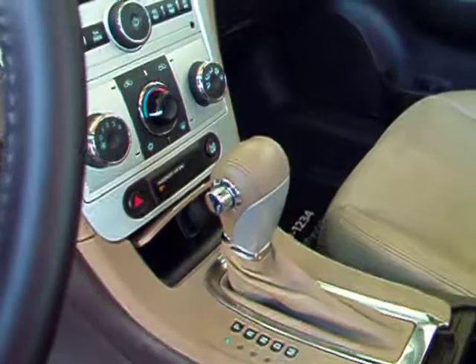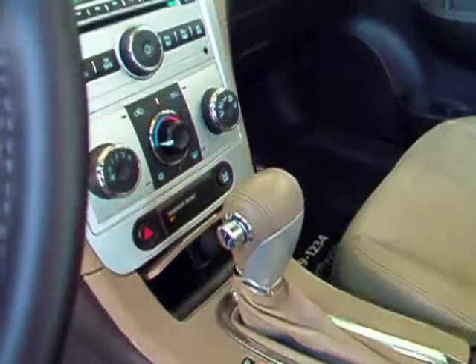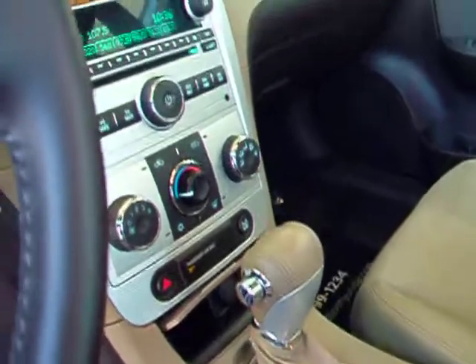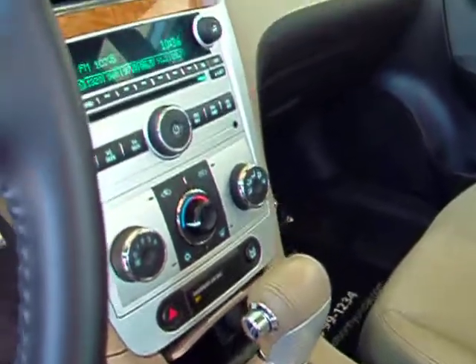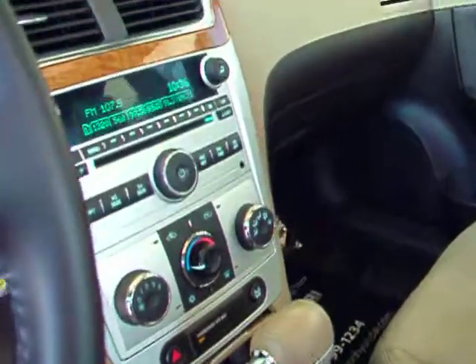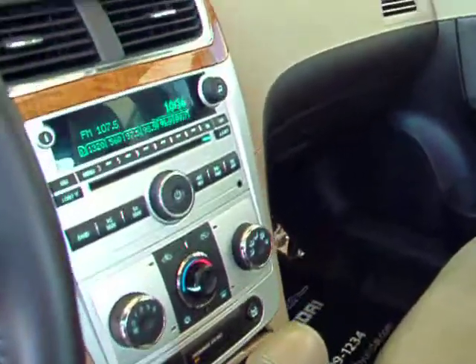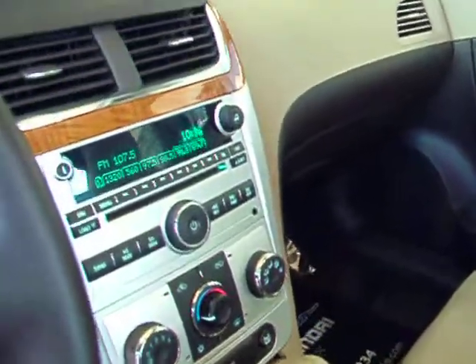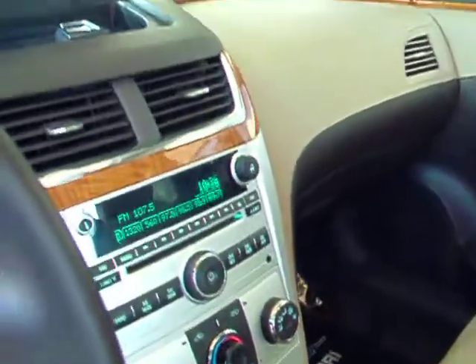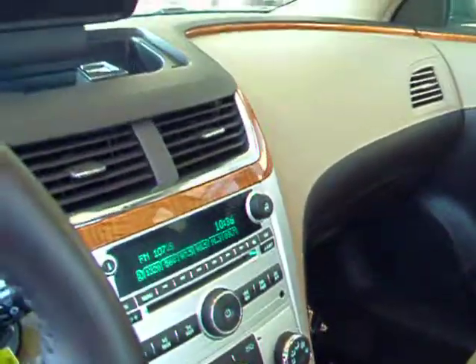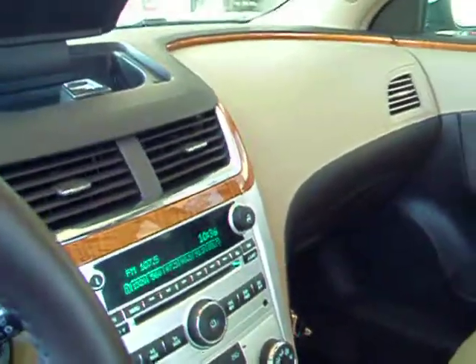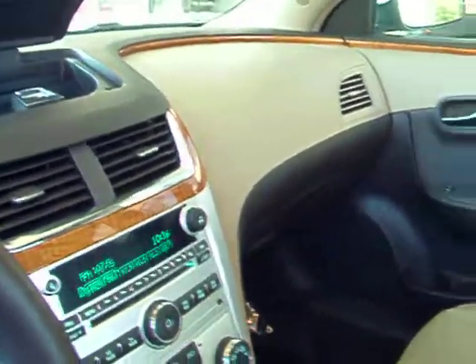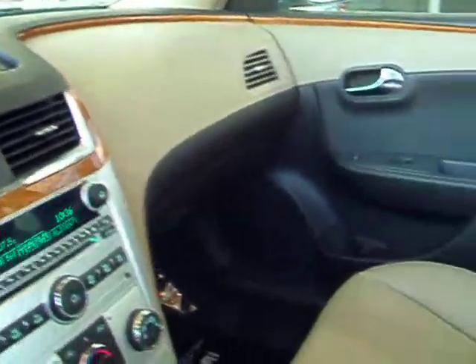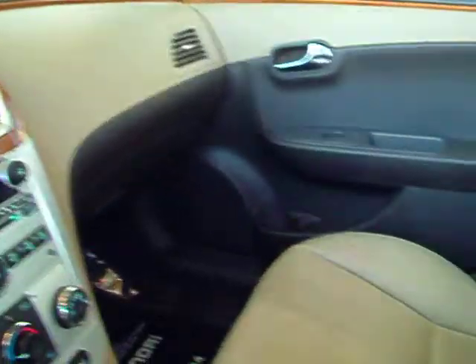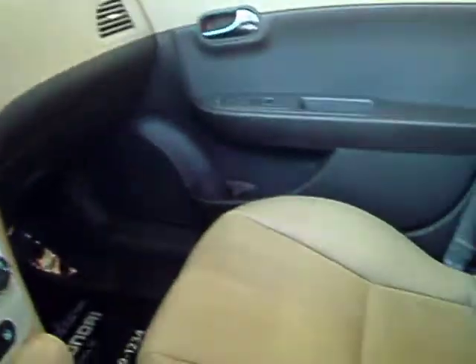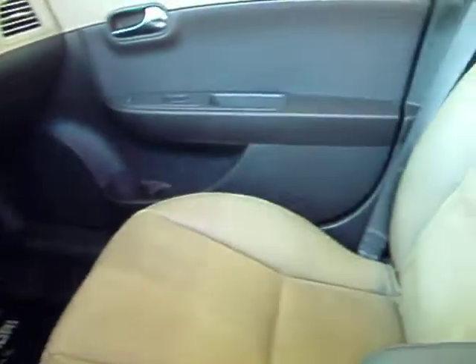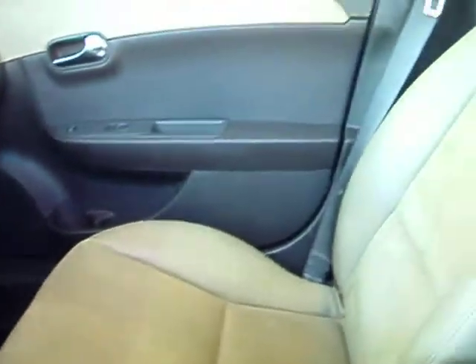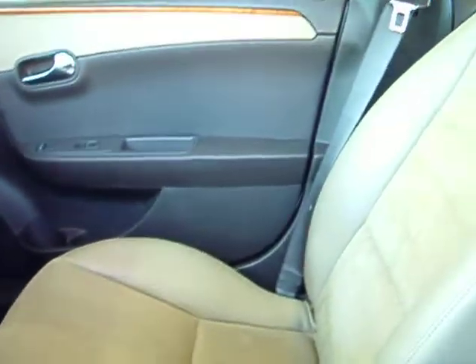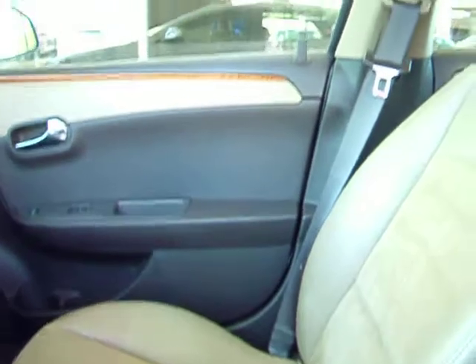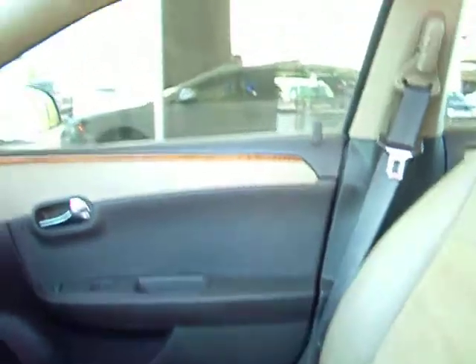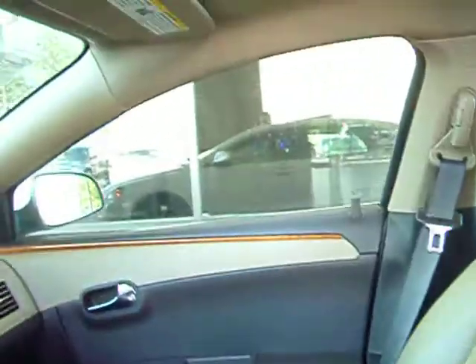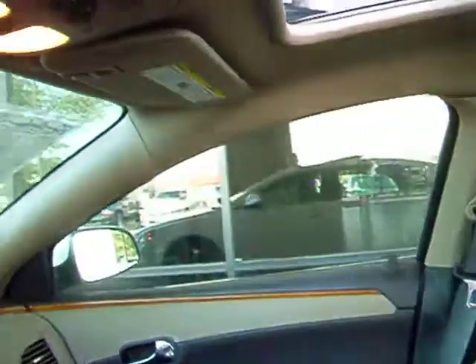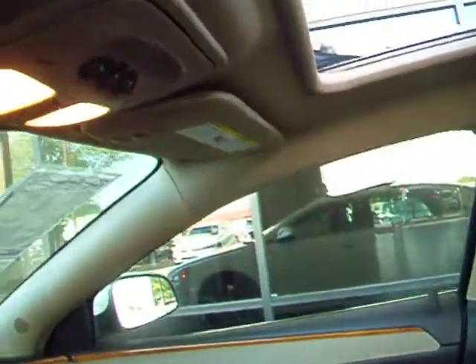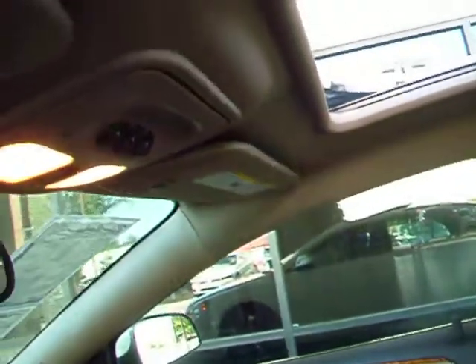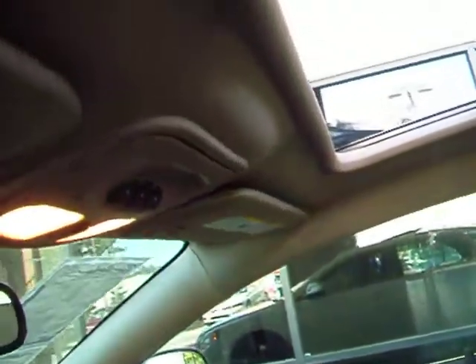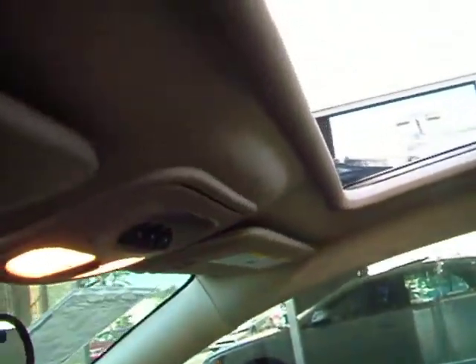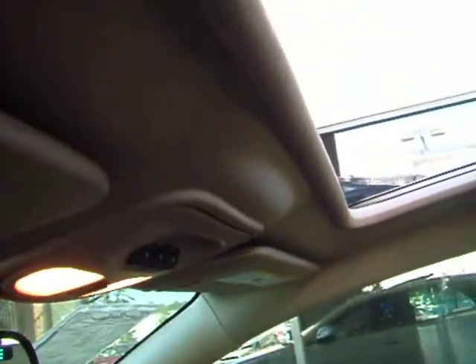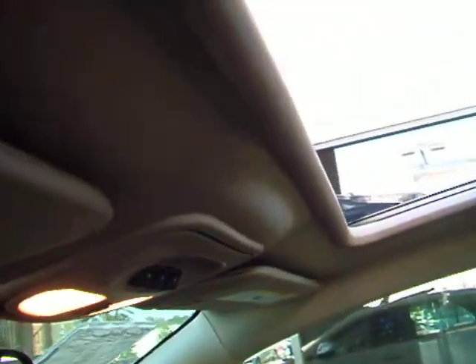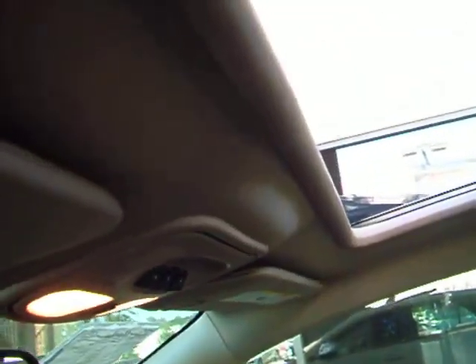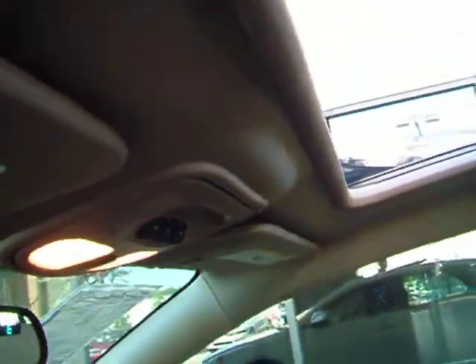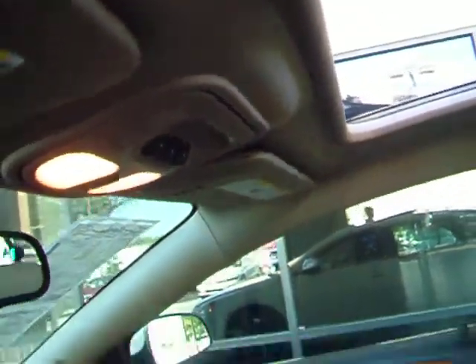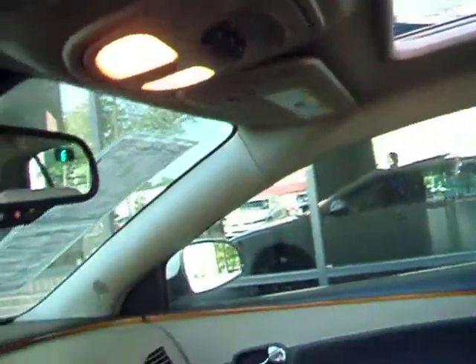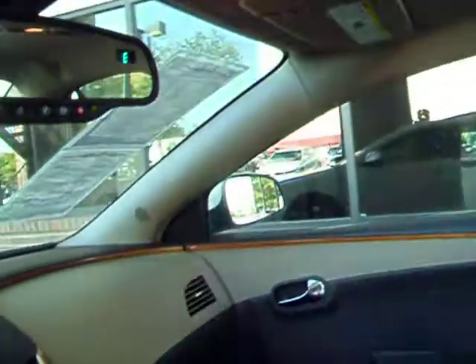Nice instrument cluster, AM, FM, CD, MP3, iPod, automatic transmission, power windows, remote keyless entry. We've got a beautiful sunroof there, tilt and power.